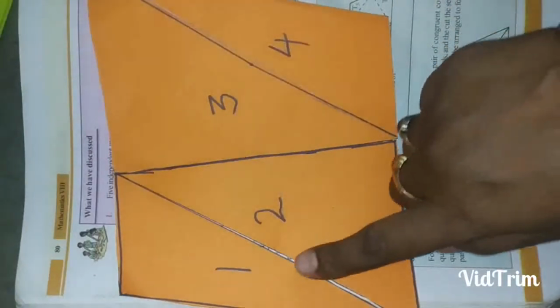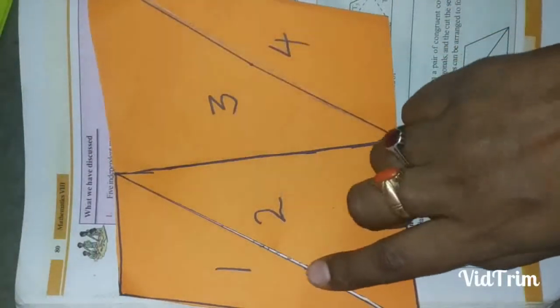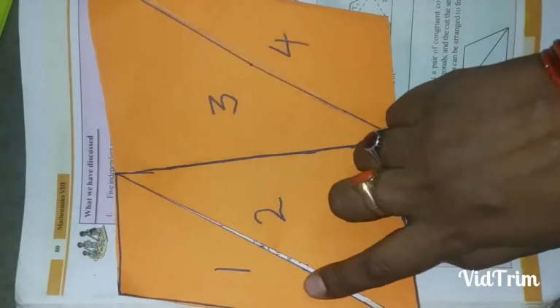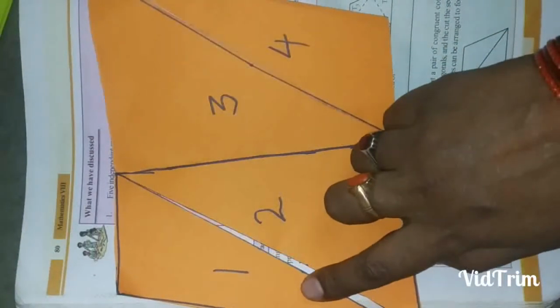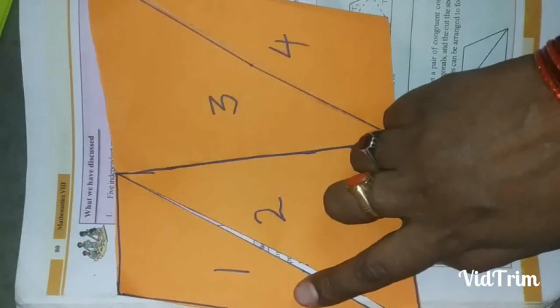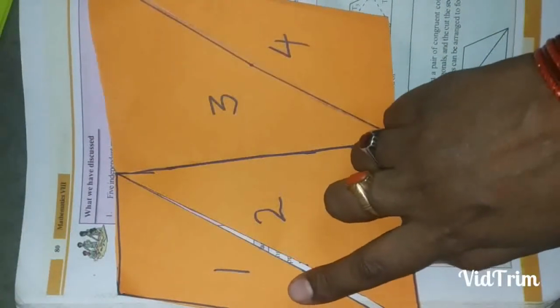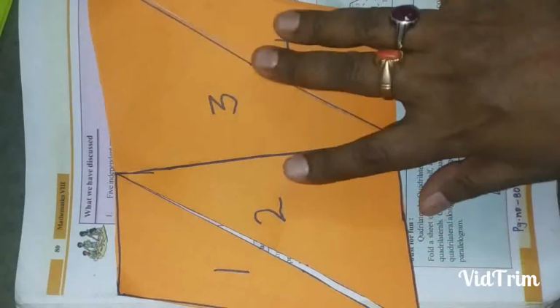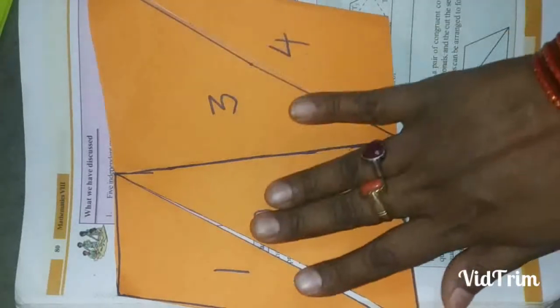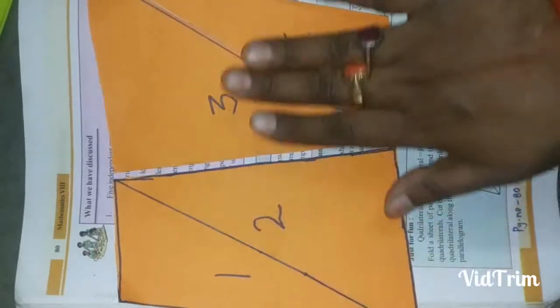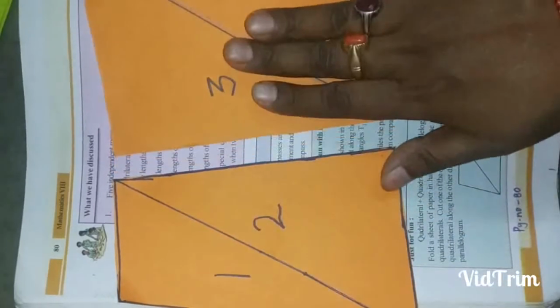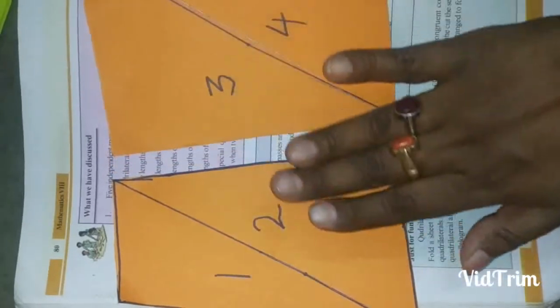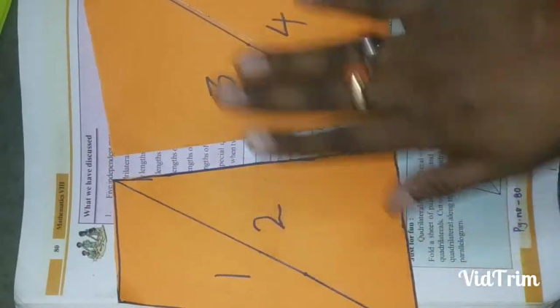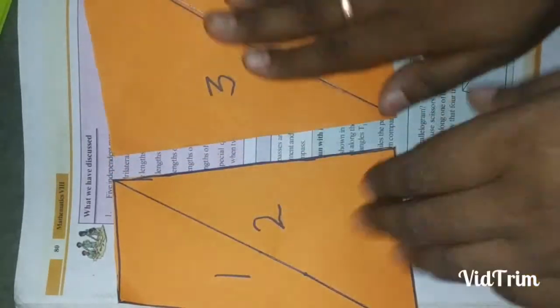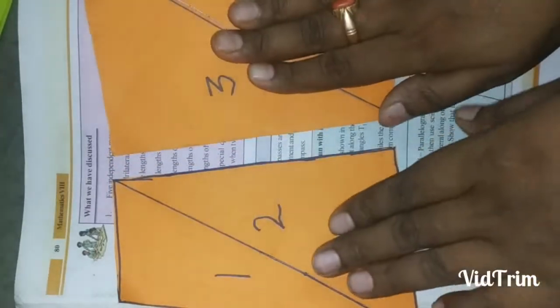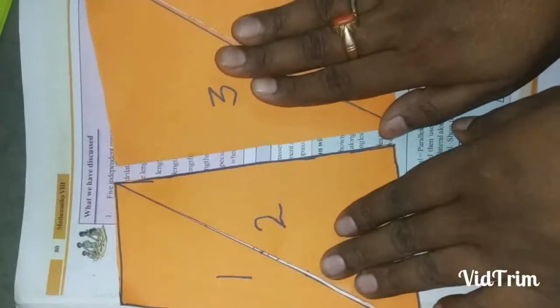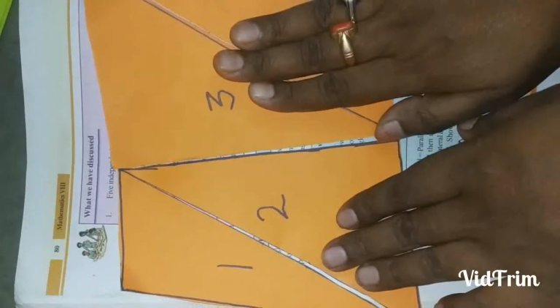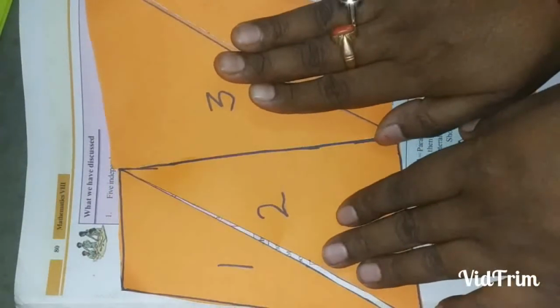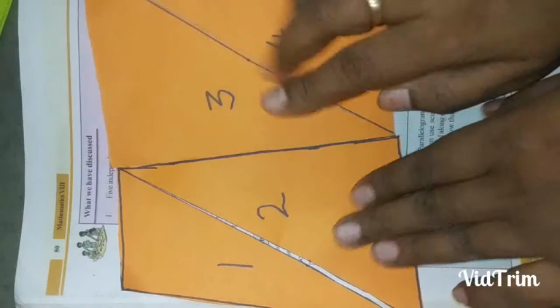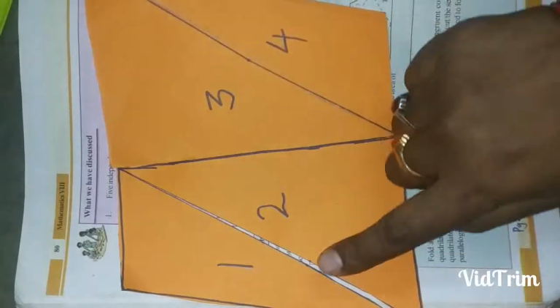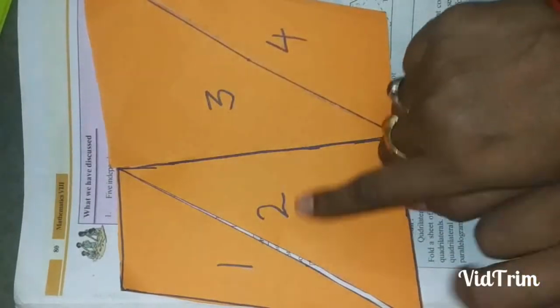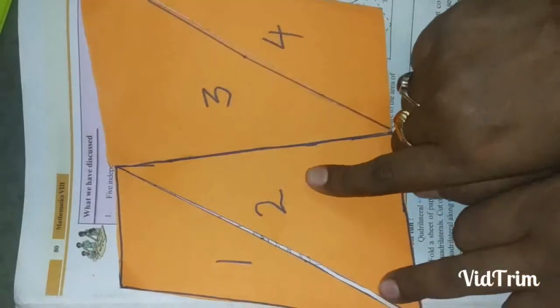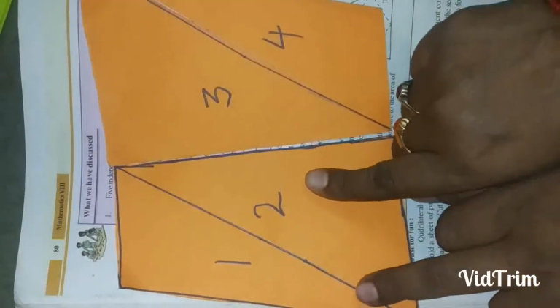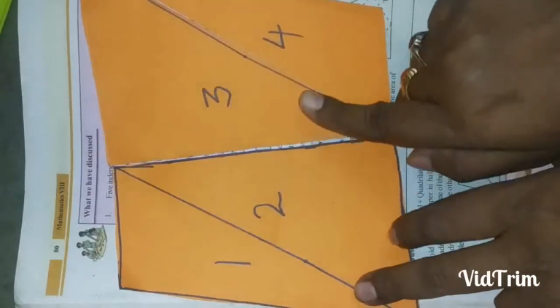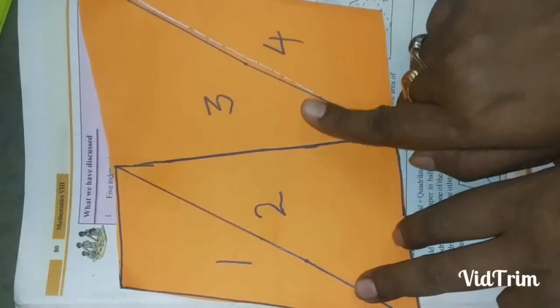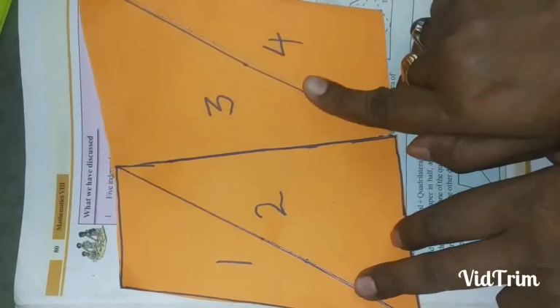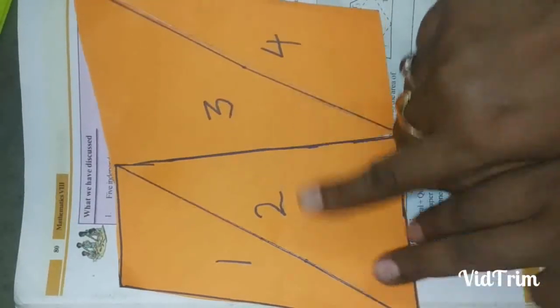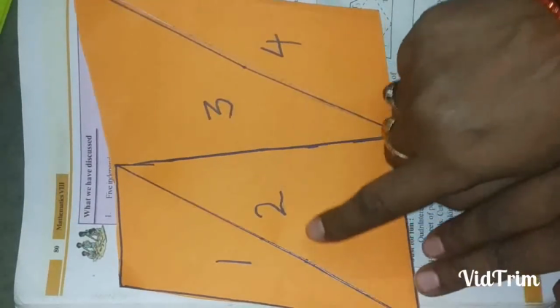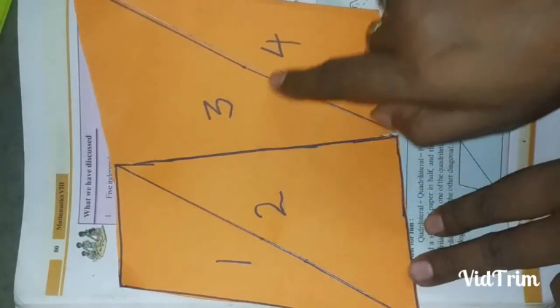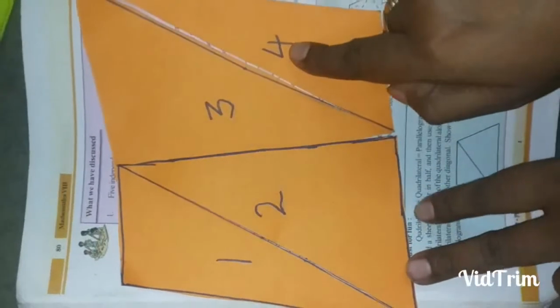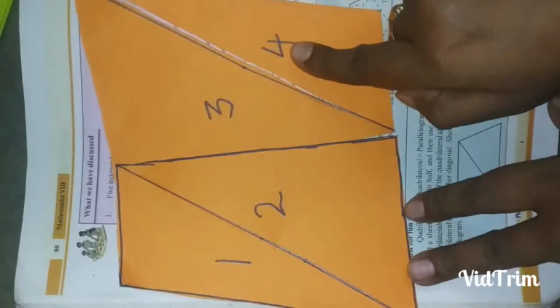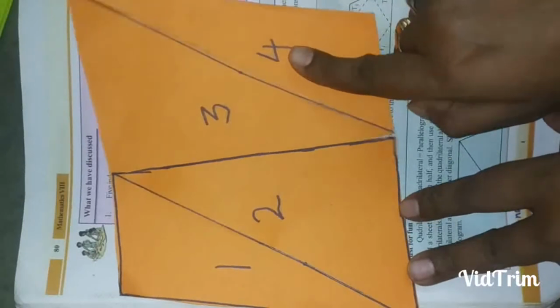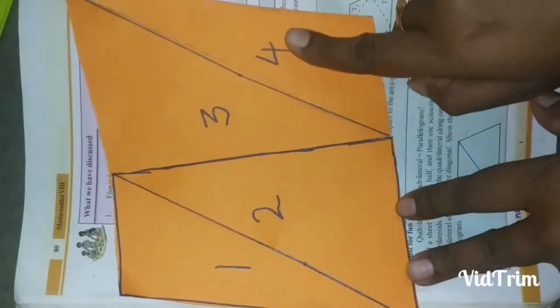Now here are the quadrilaterals. These two quadrilaterals are separate. After I join them, the total — one, two, three, four — is forming a quadrilateral shape.